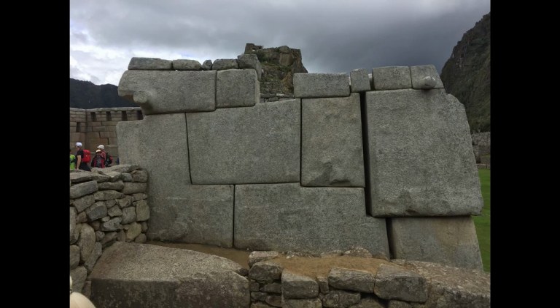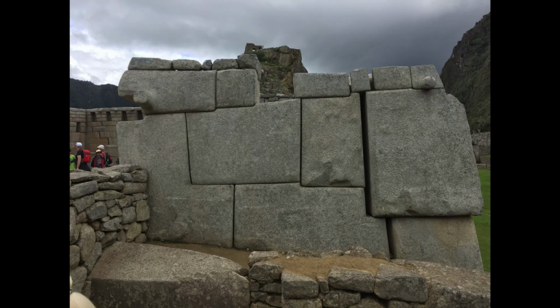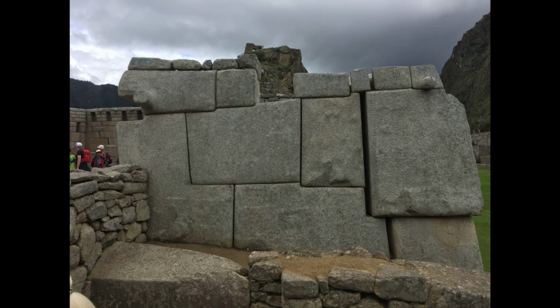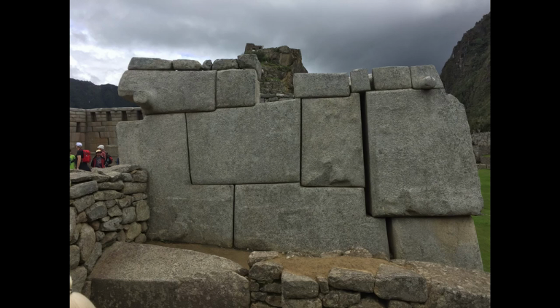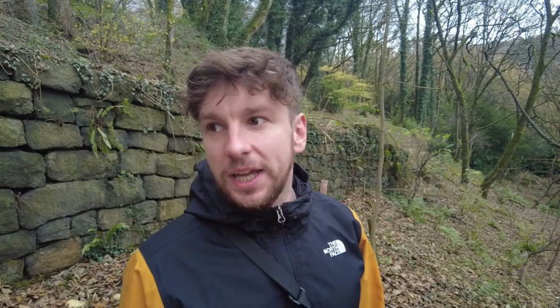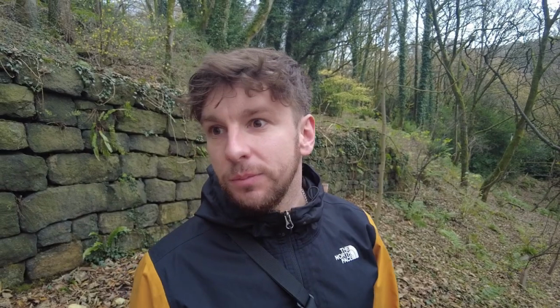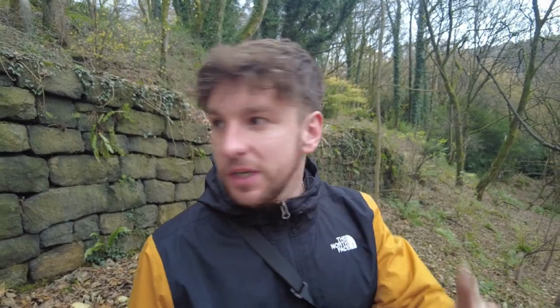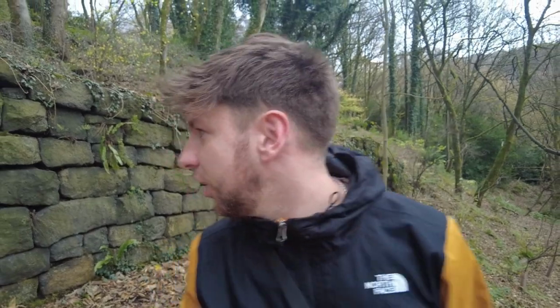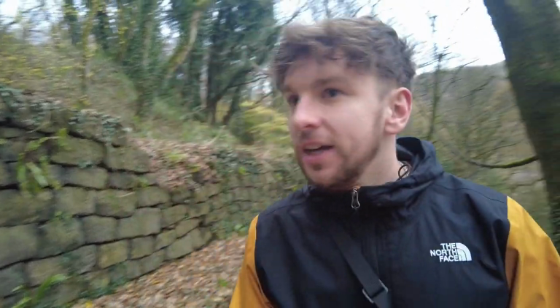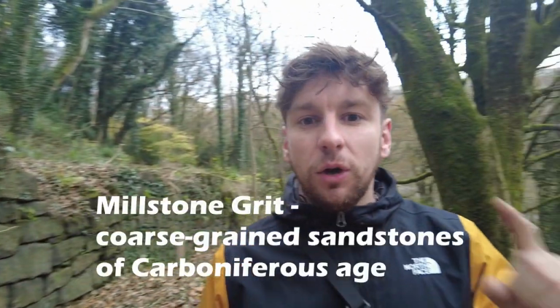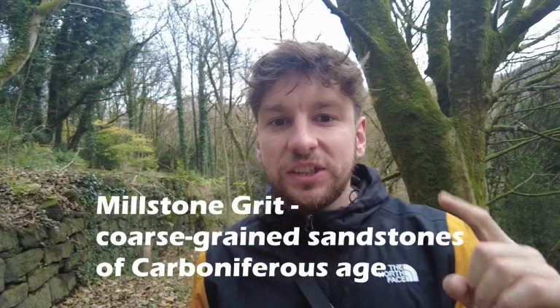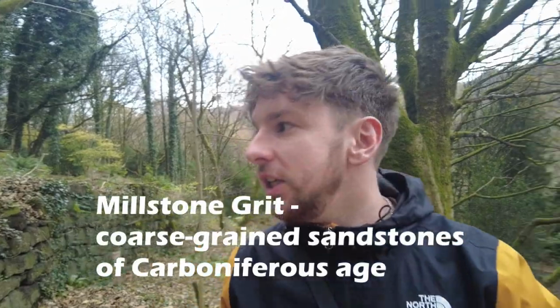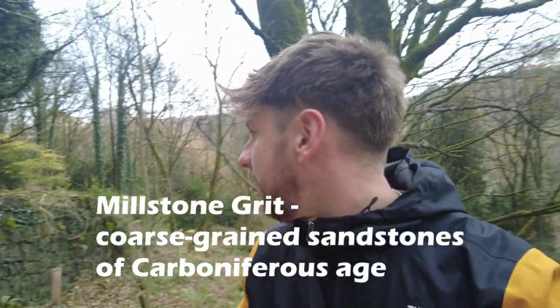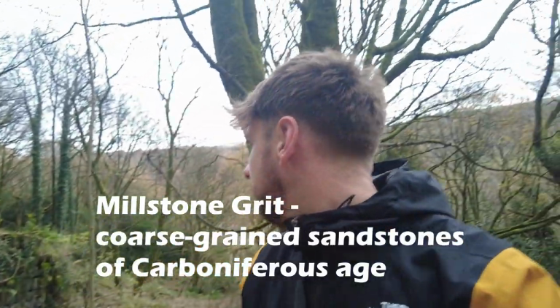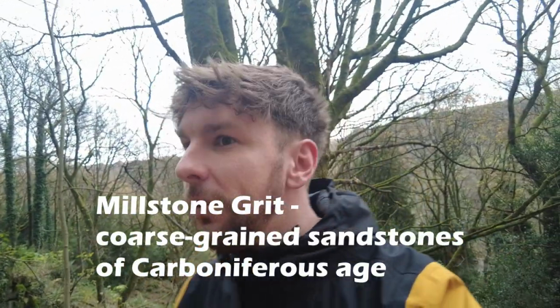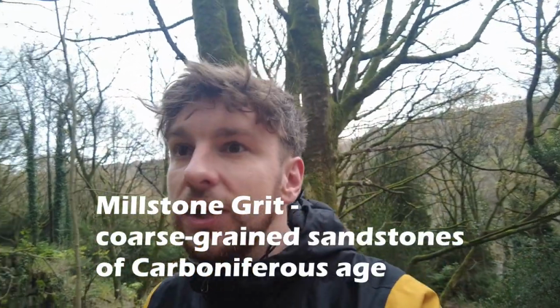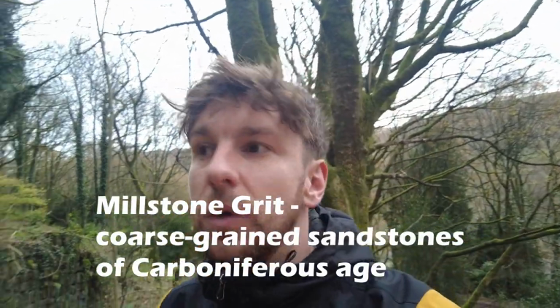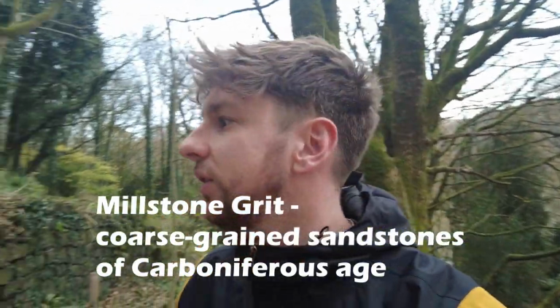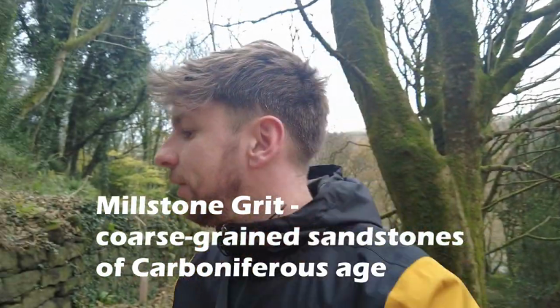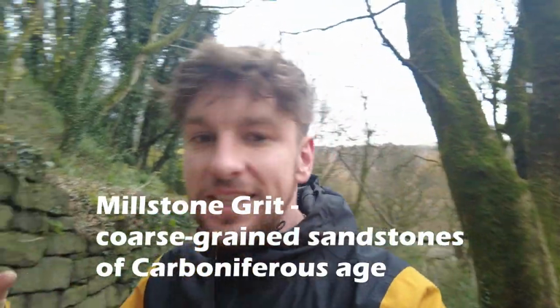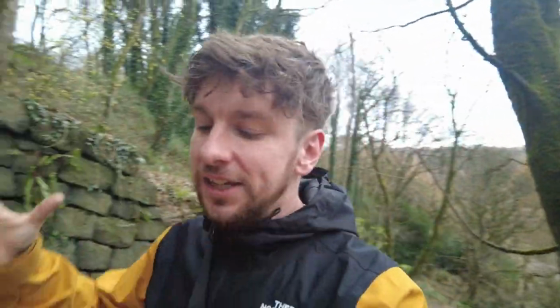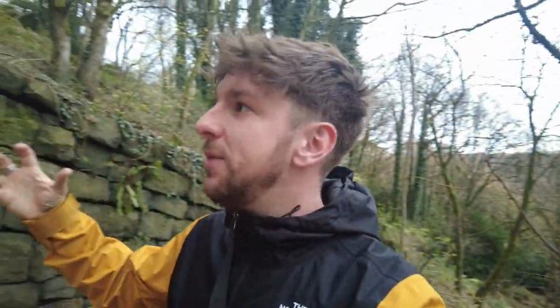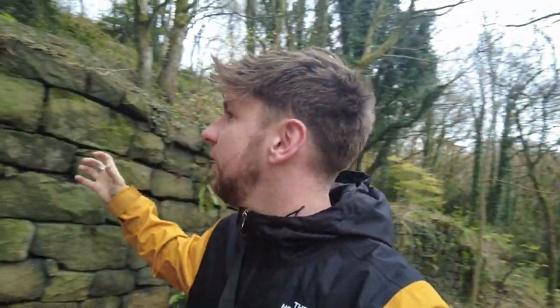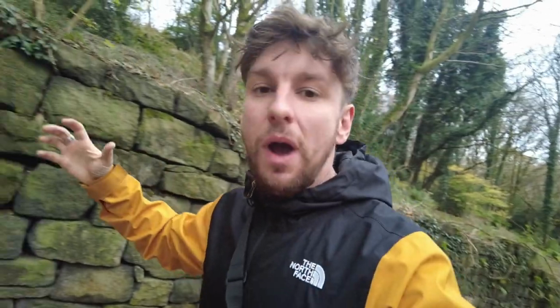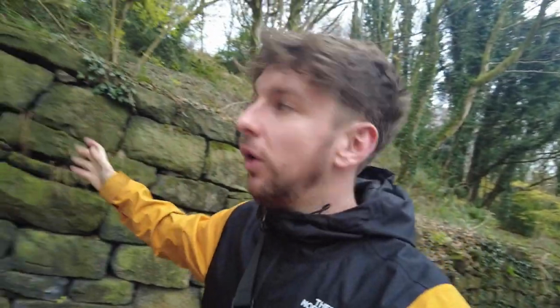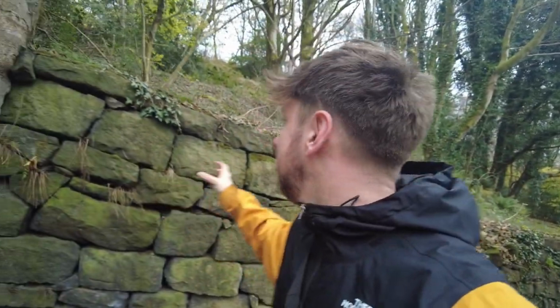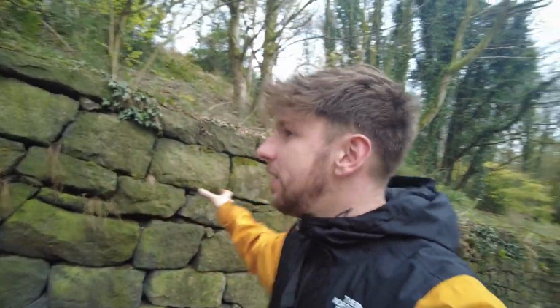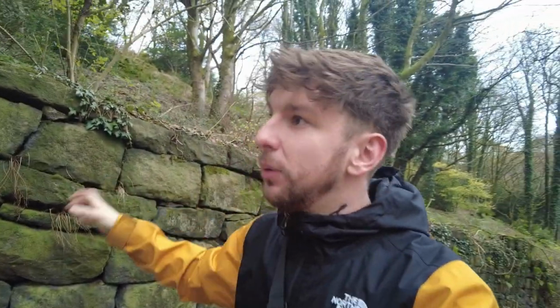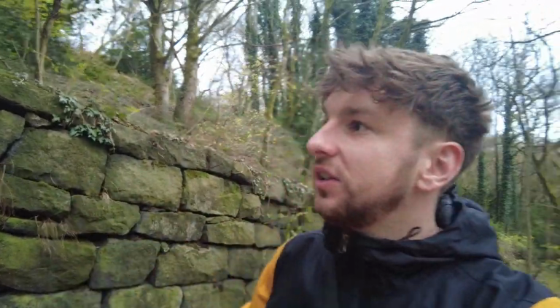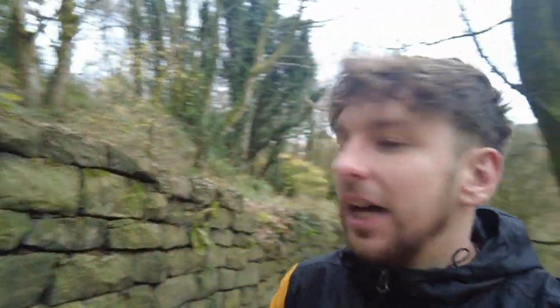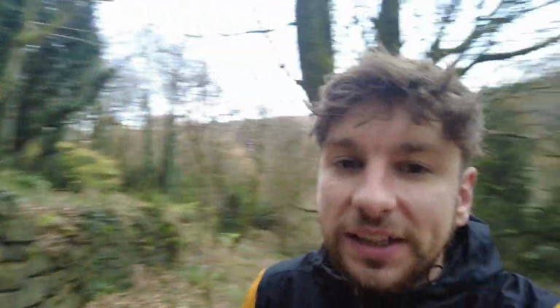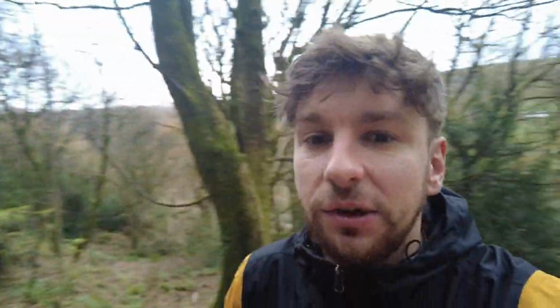Today we're in Yorkshire and it's the old gritstone that they used to make them - that was predominantly what they used. It was easy to shape into whatever they wanted to make these big blocks. And look at this, this is great.